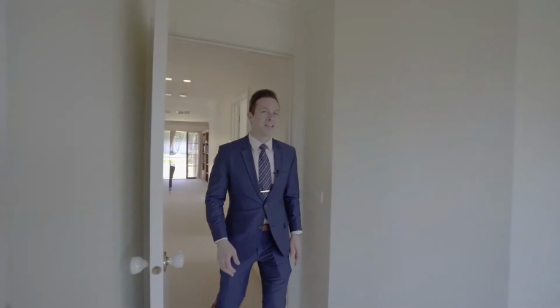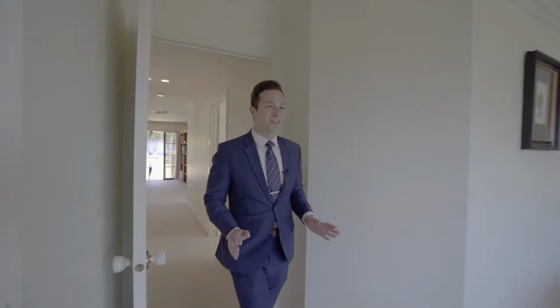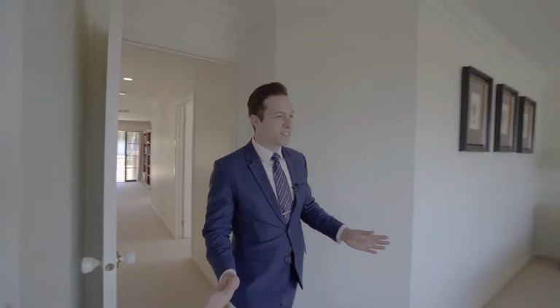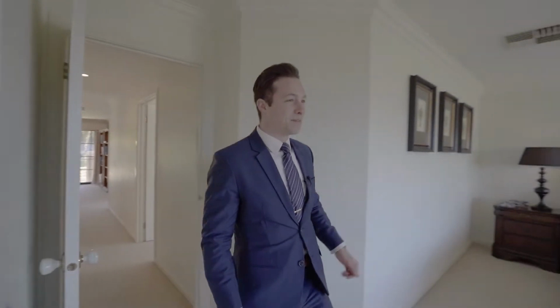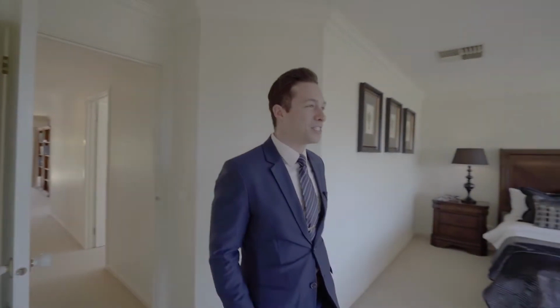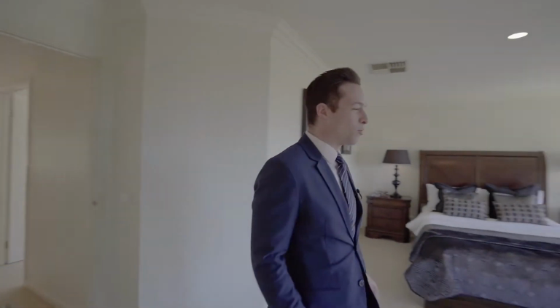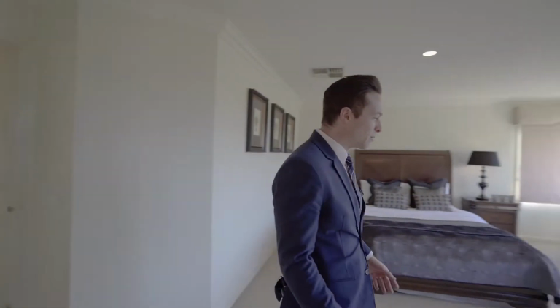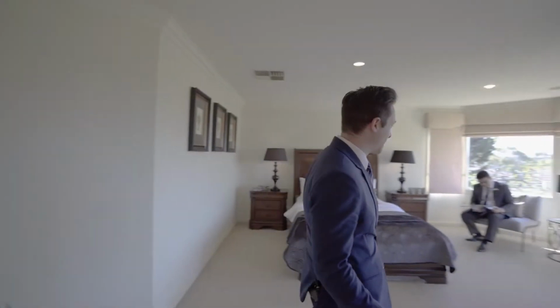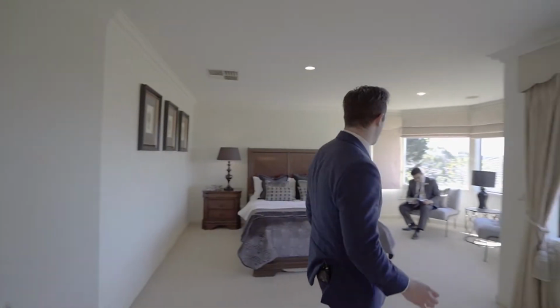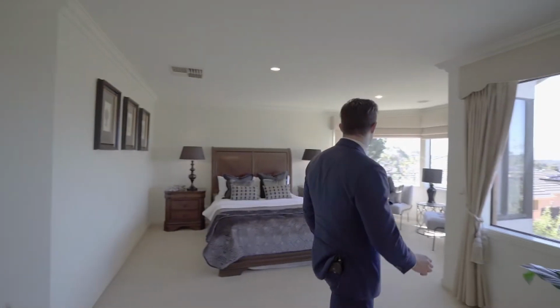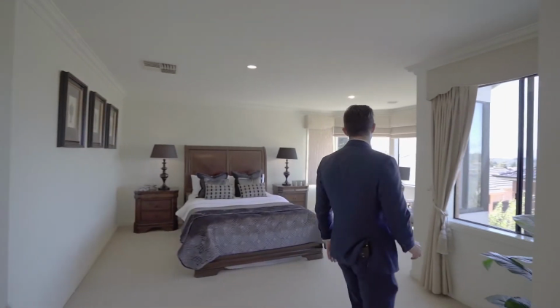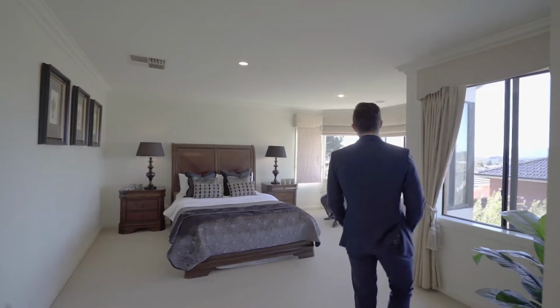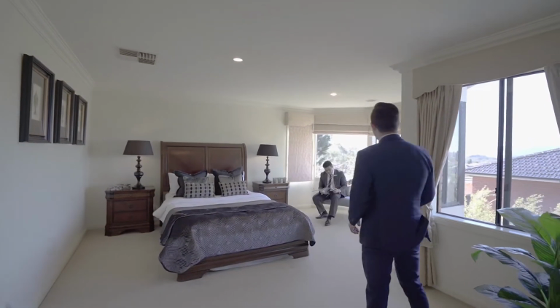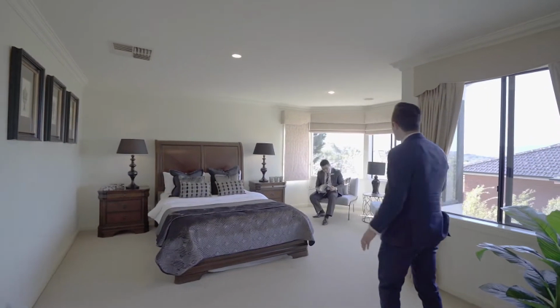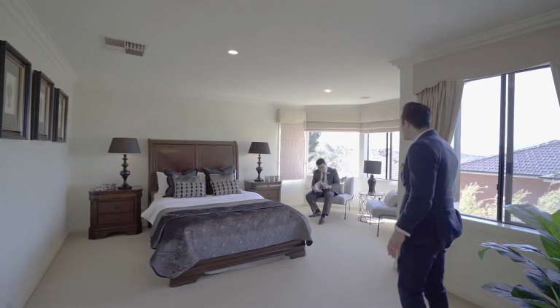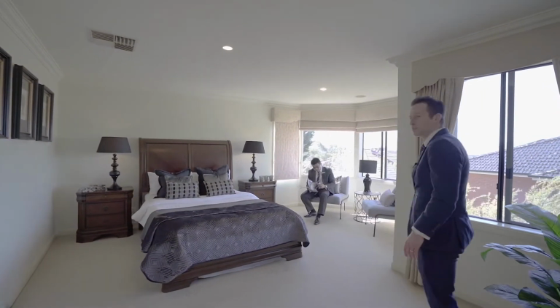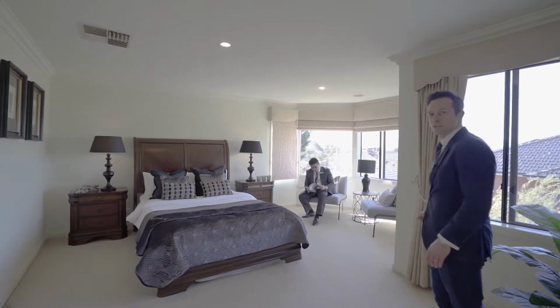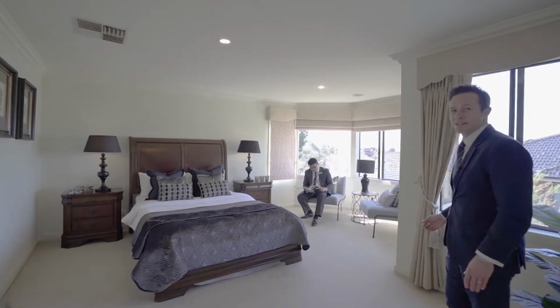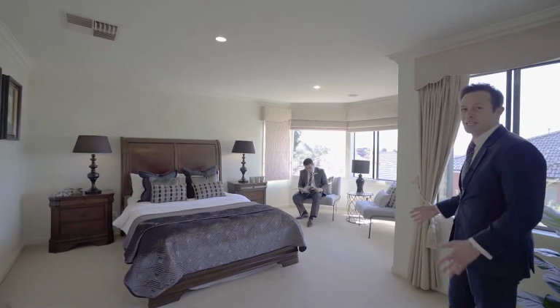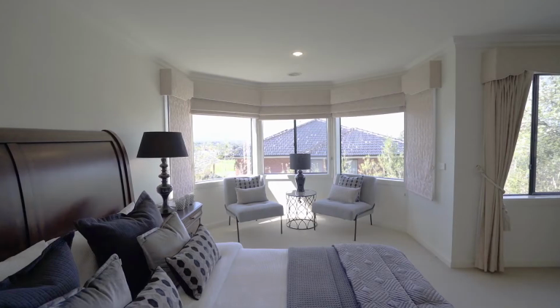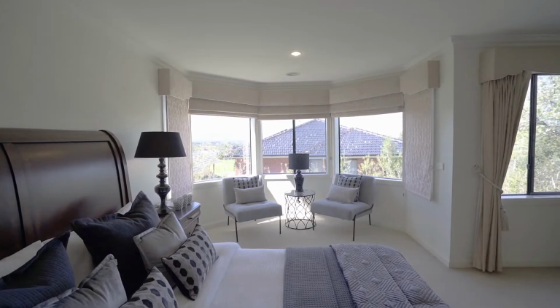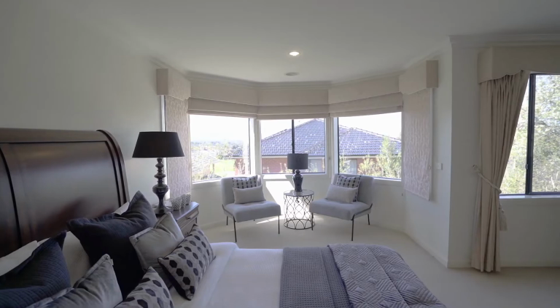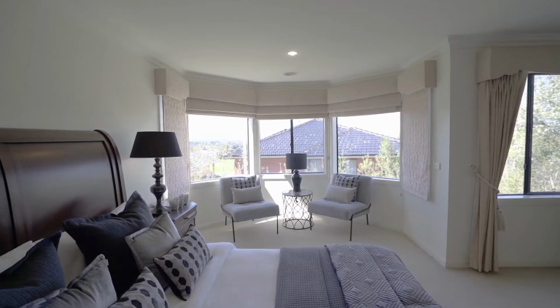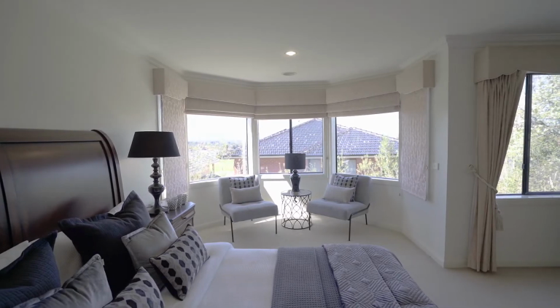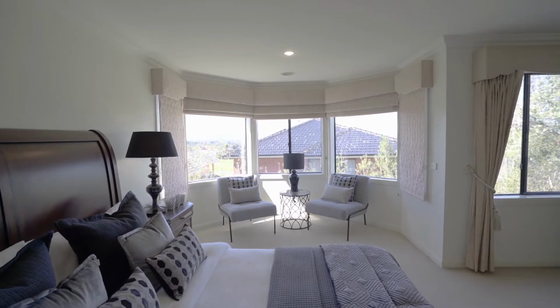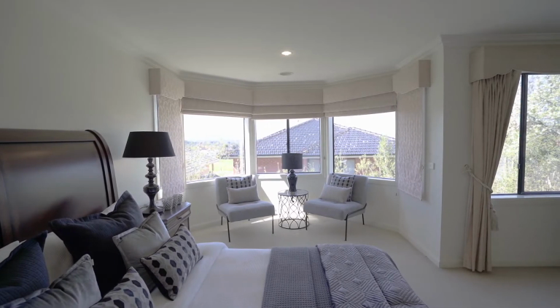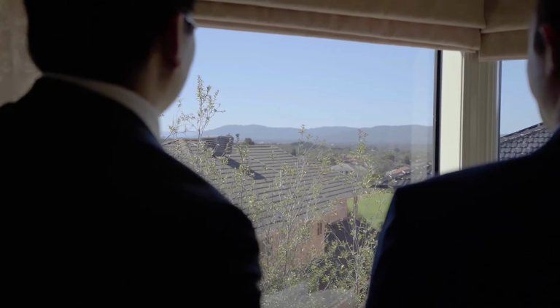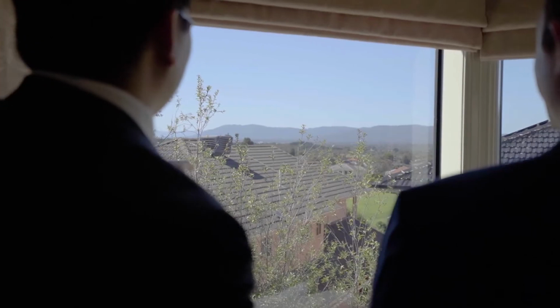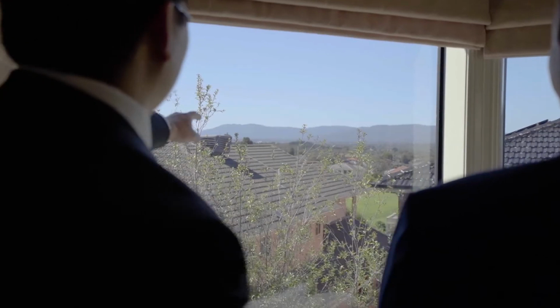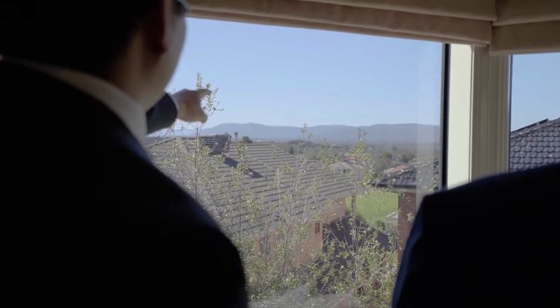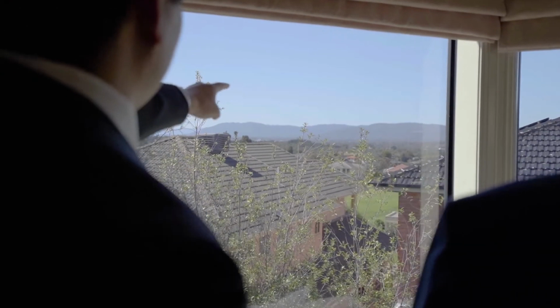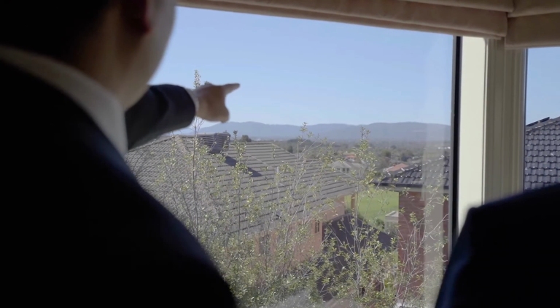This is the most incredible master bedroom. You've got amazing views of the mountain, heaps of natural light, and it's east-facing so you can see the sunrise.